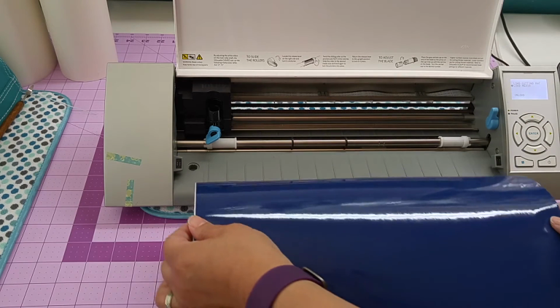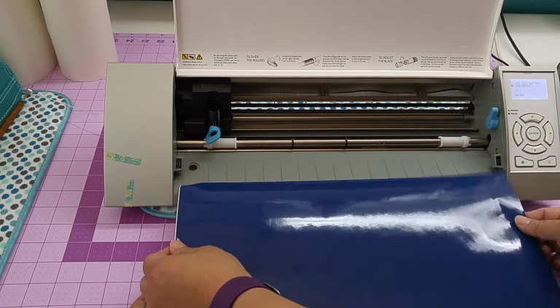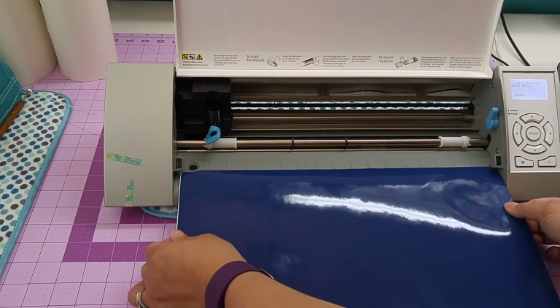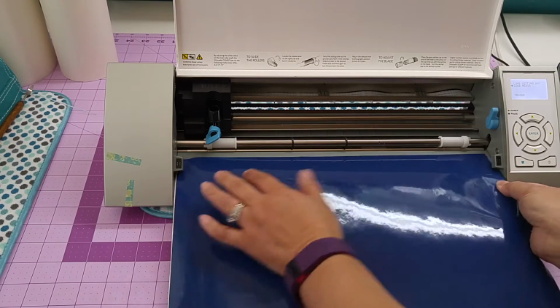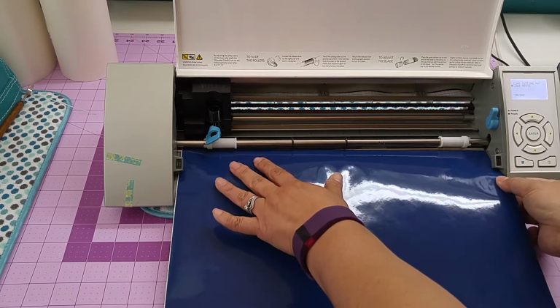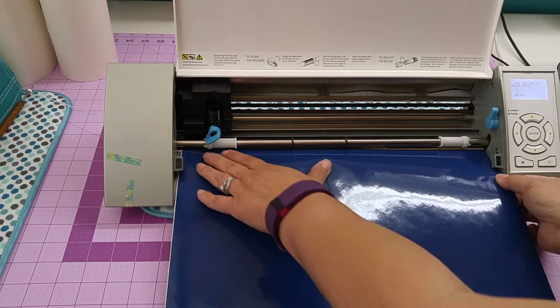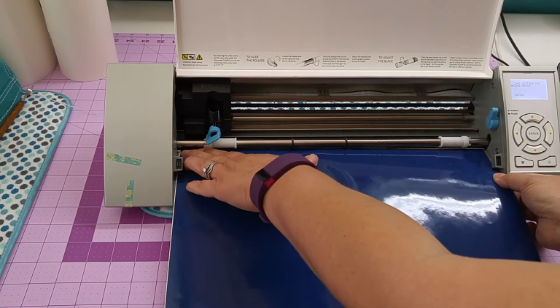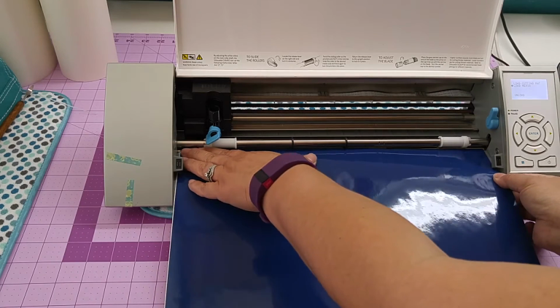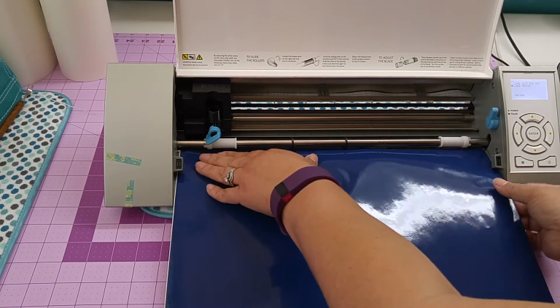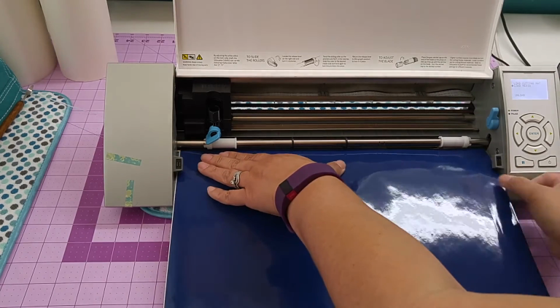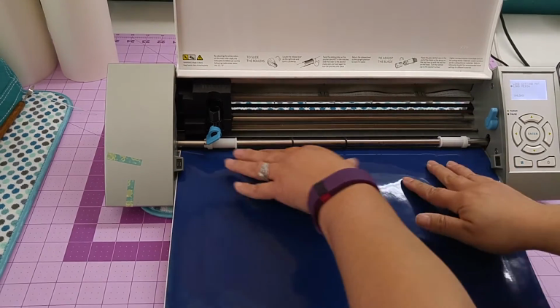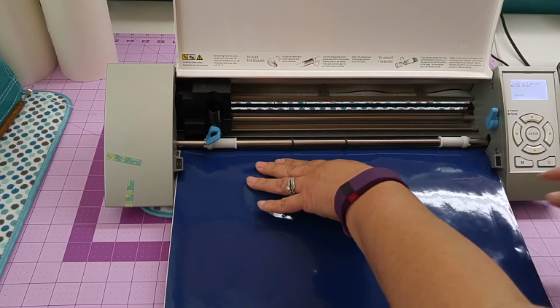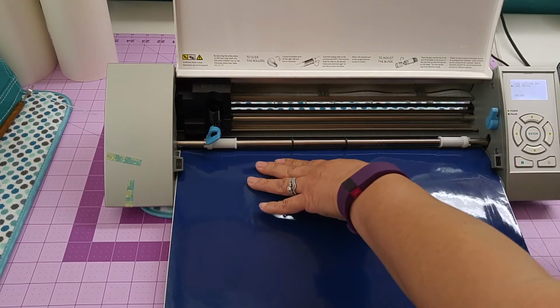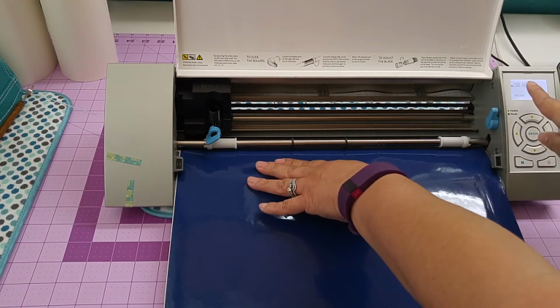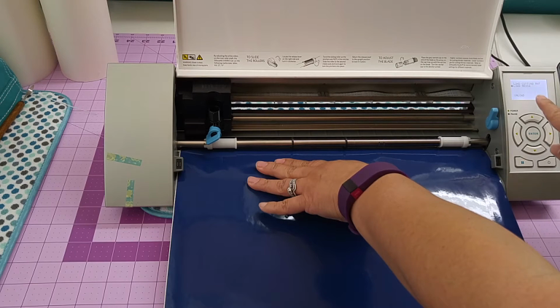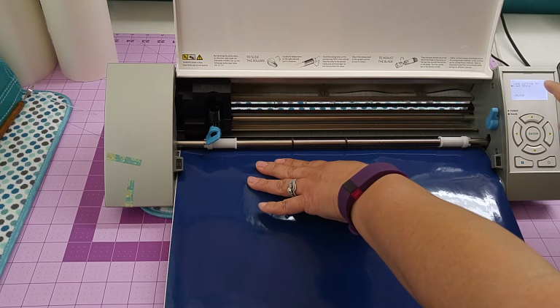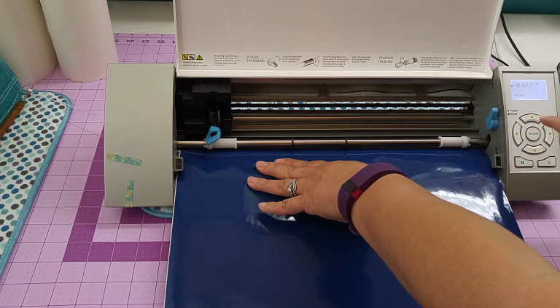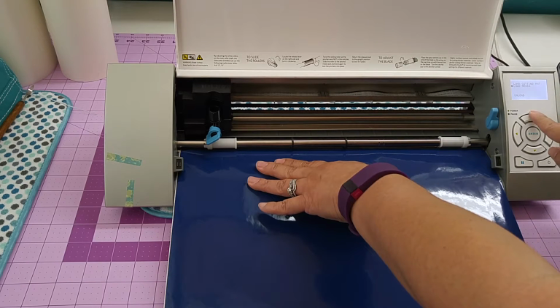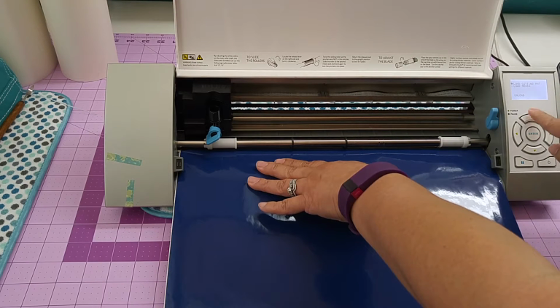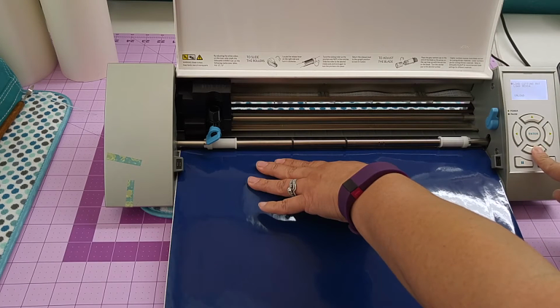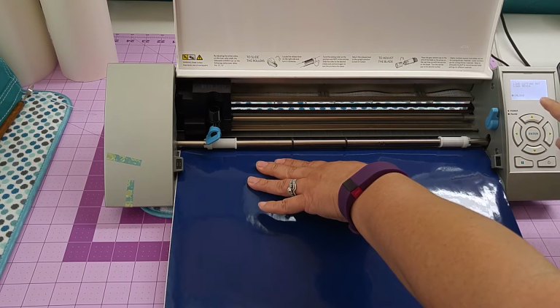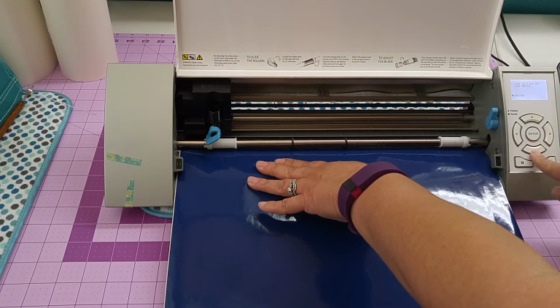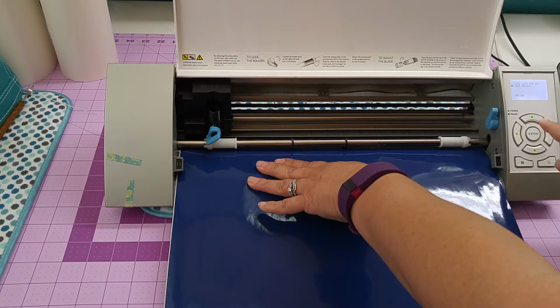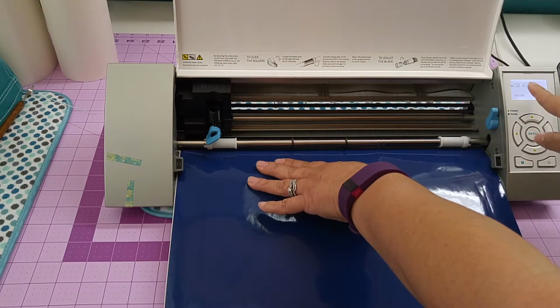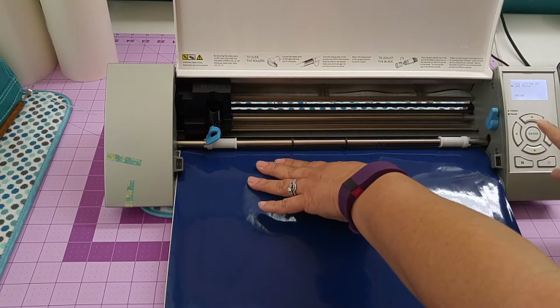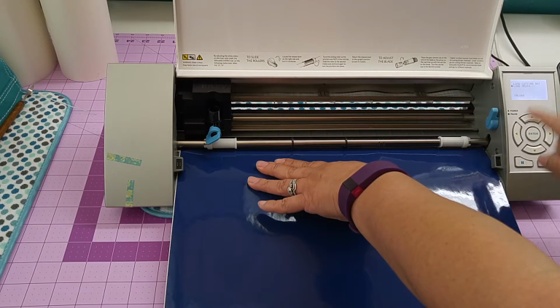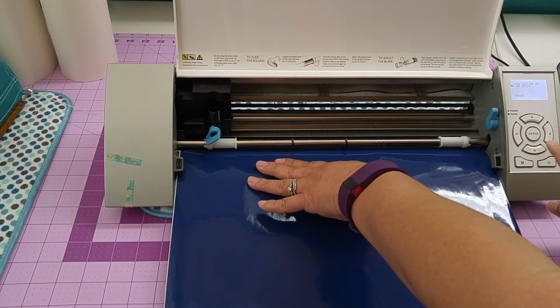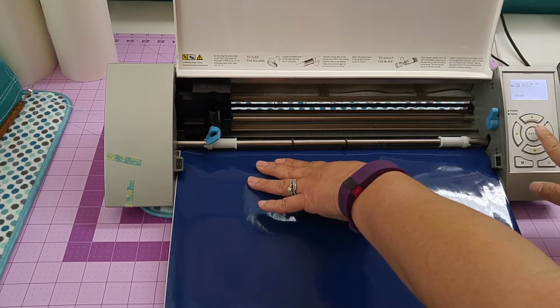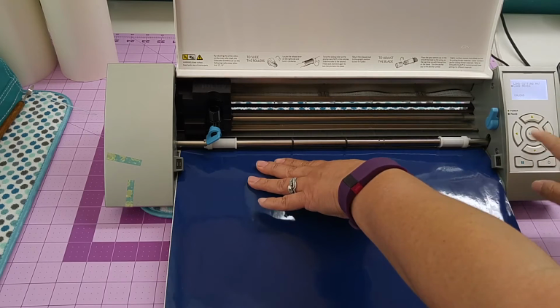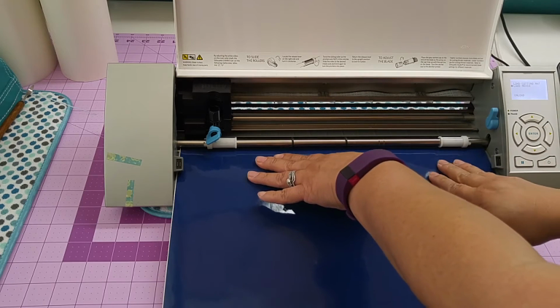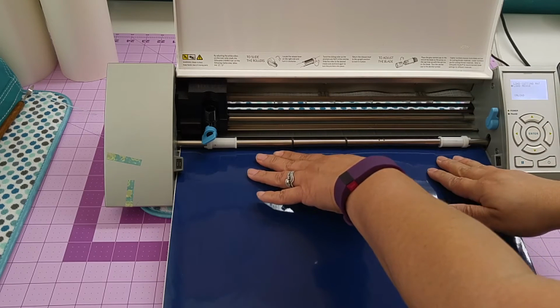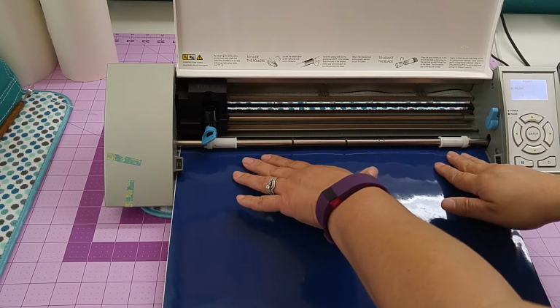What I'm going to do is line up the edges right here. Then on my control I'm going to use the arrow key until it gets down to load media. Once it loads media I'm going to hit enter and it's going to feed through.